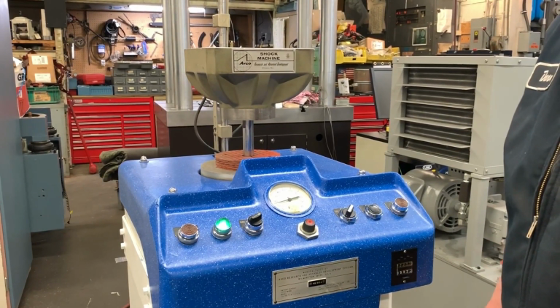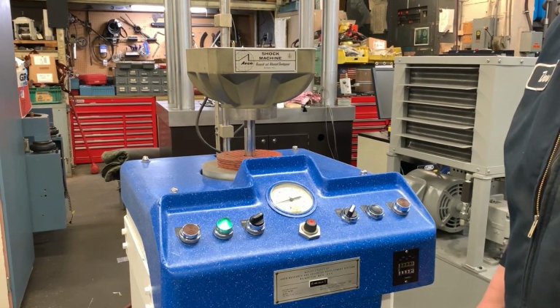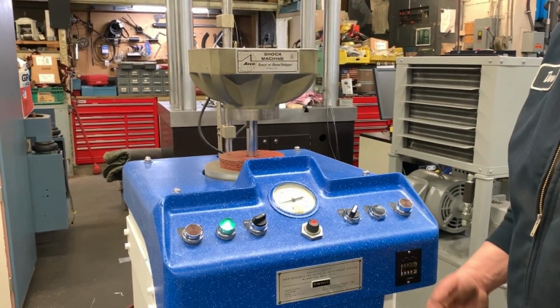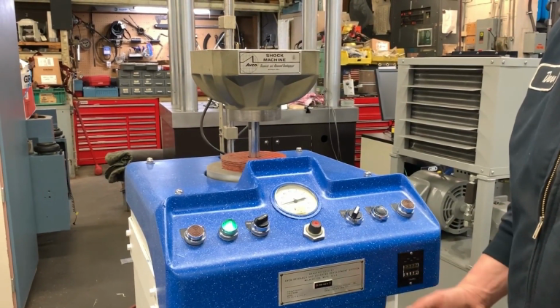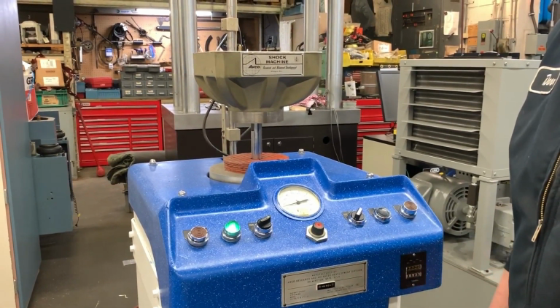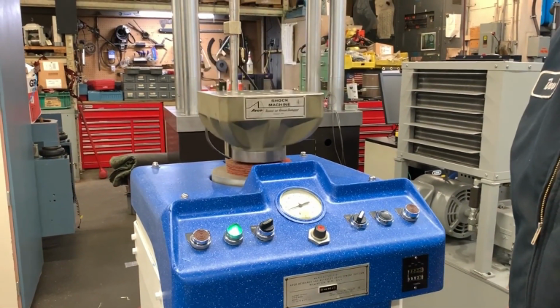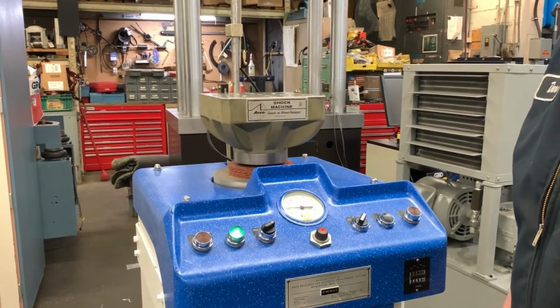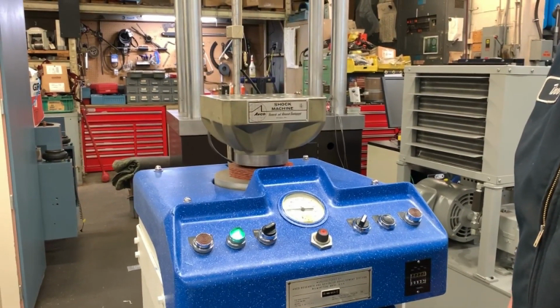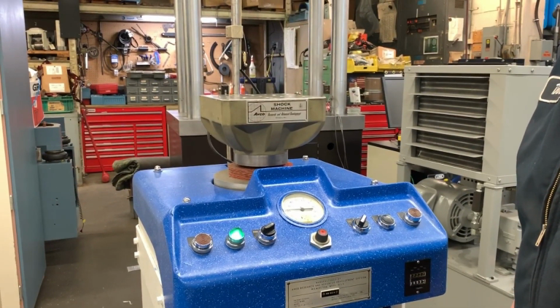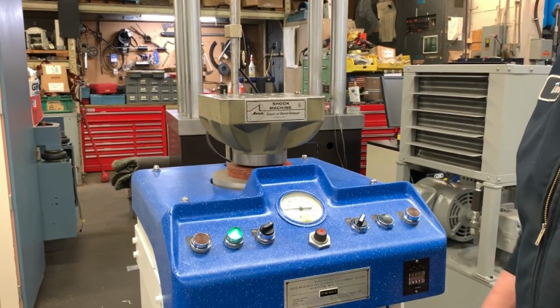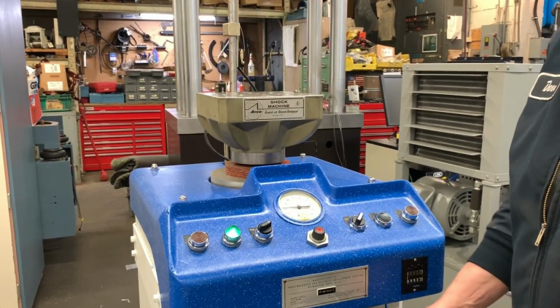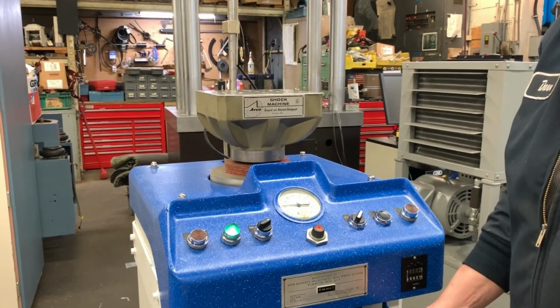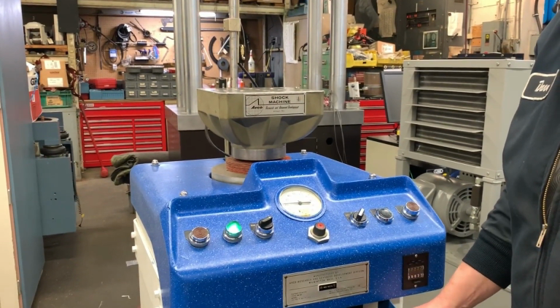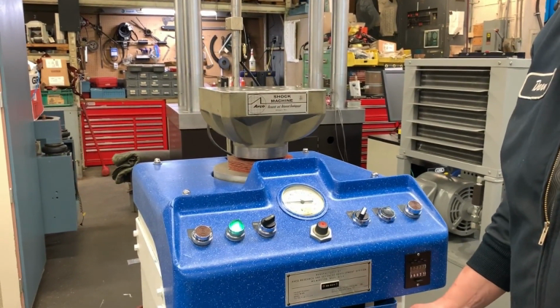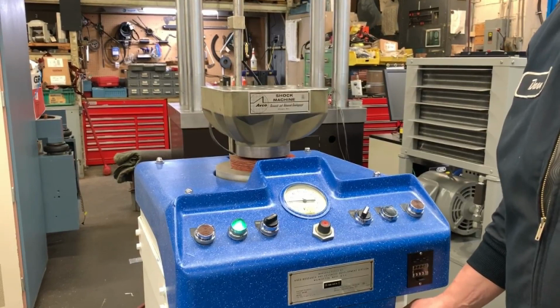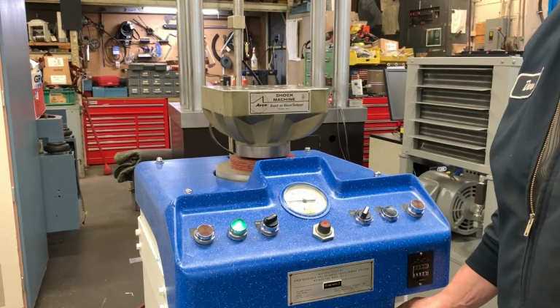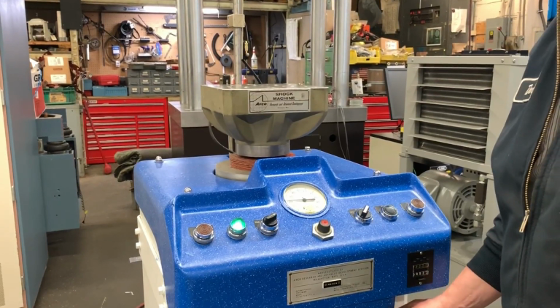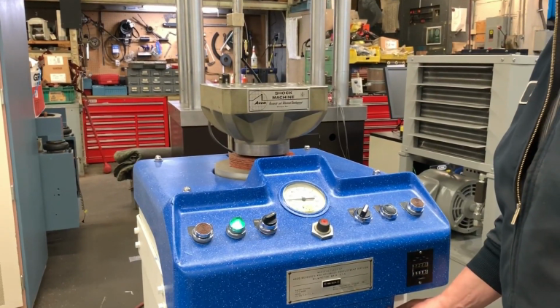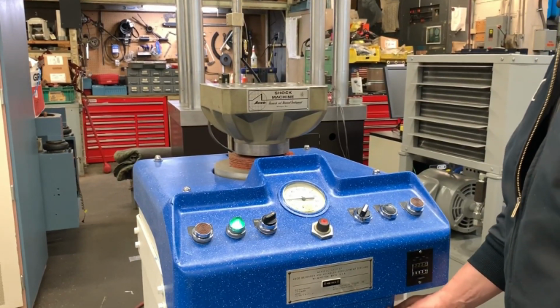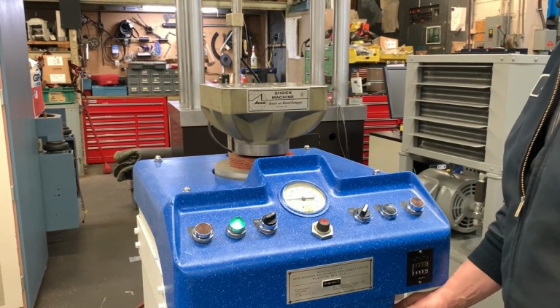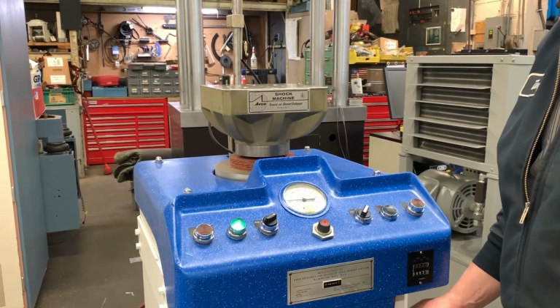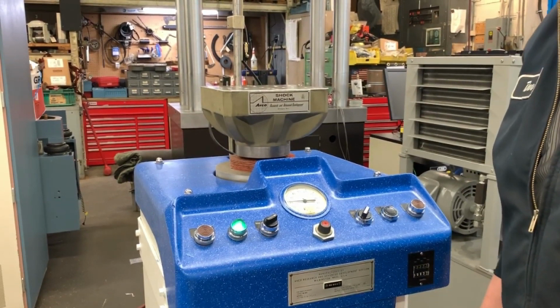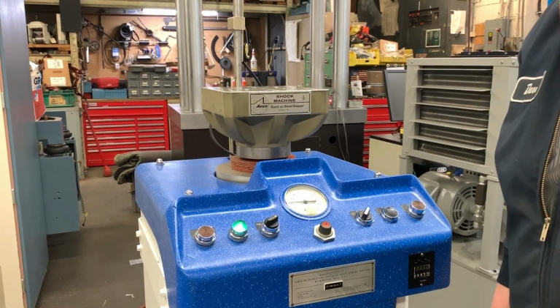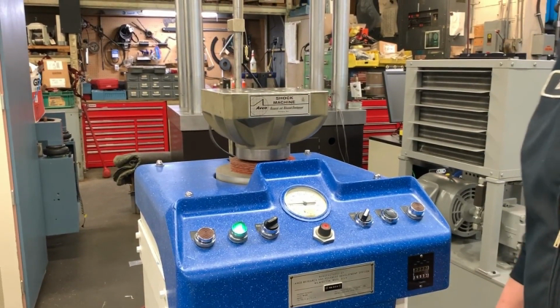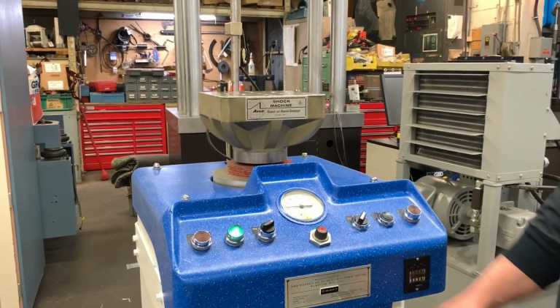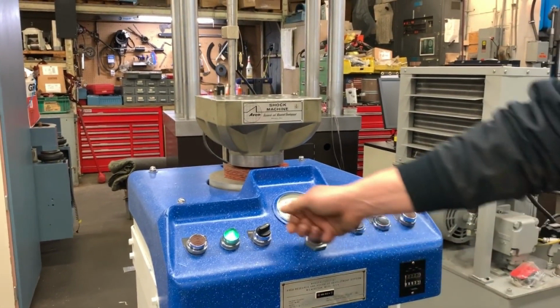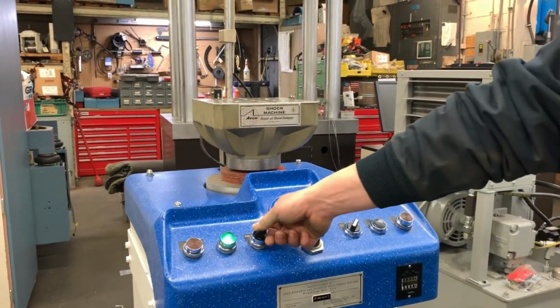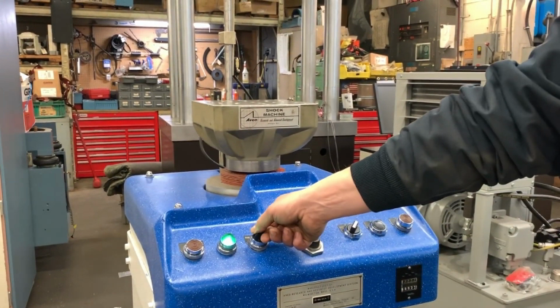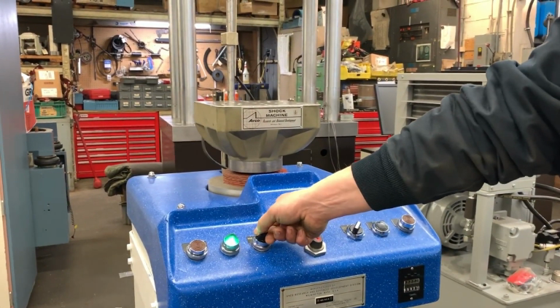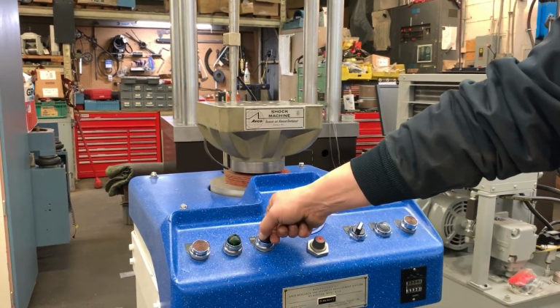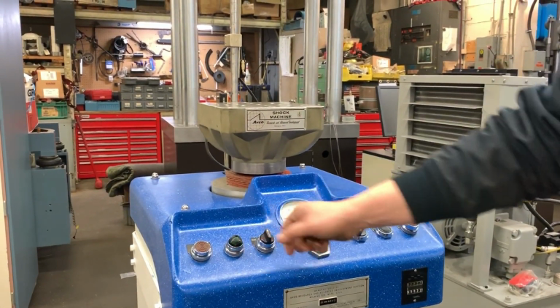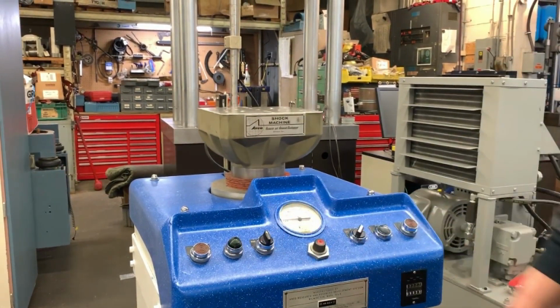It hits pretty hard. And that's our Avco shock machine. Thank you.